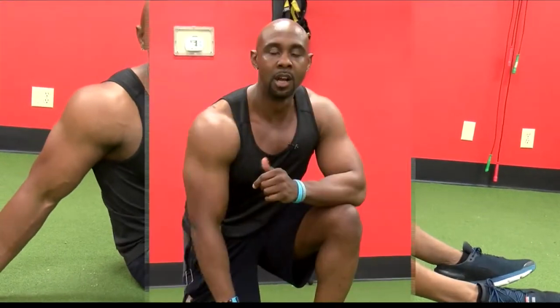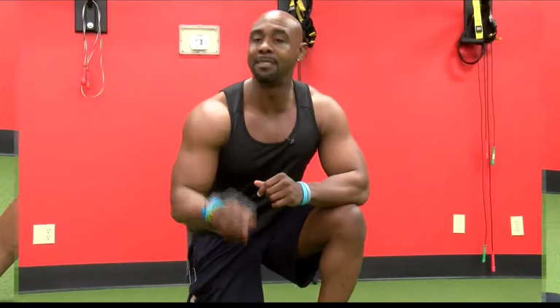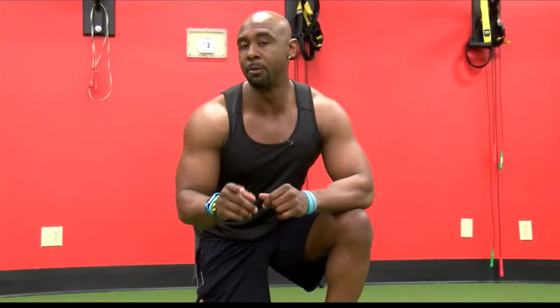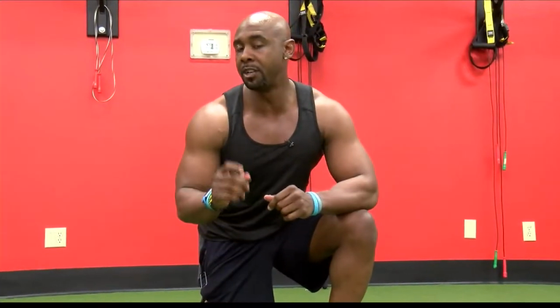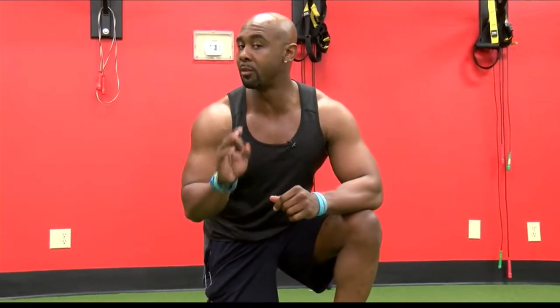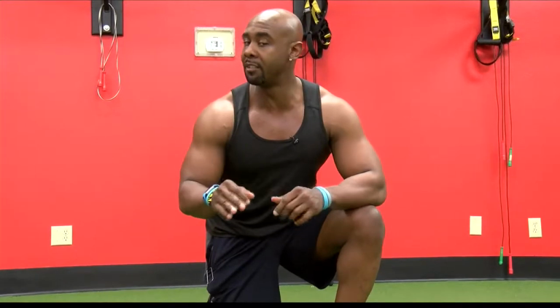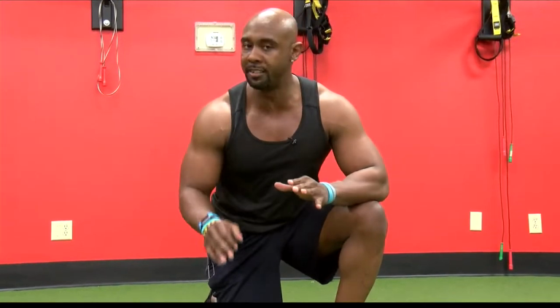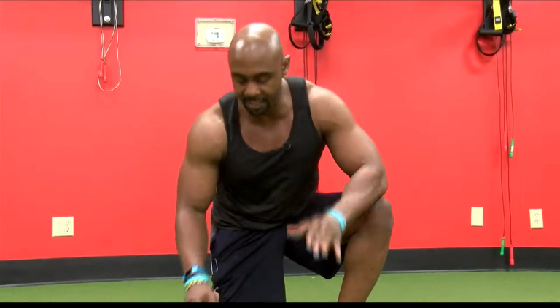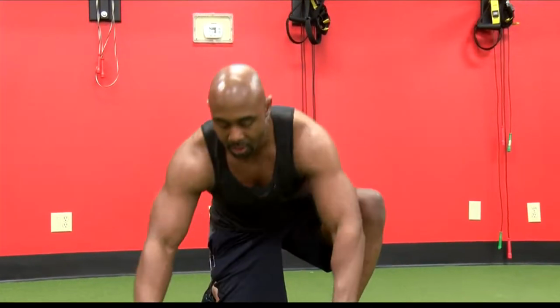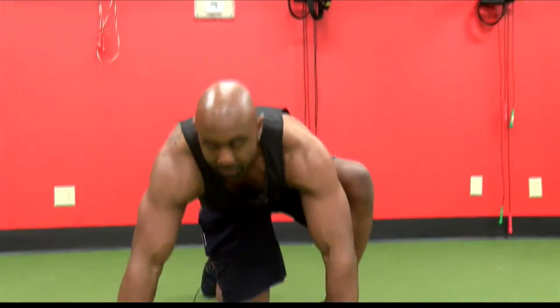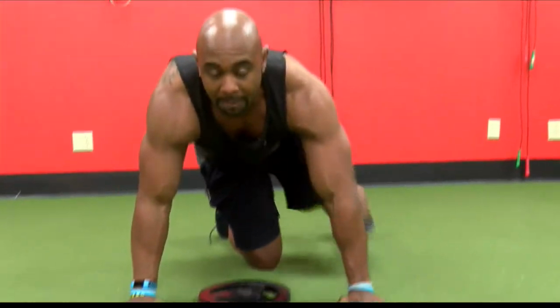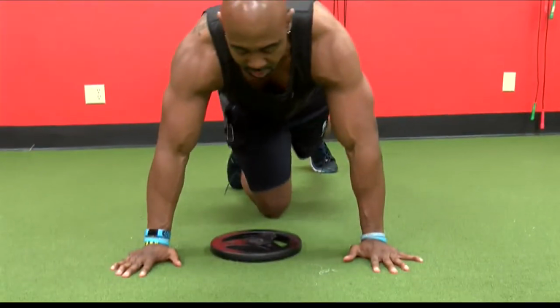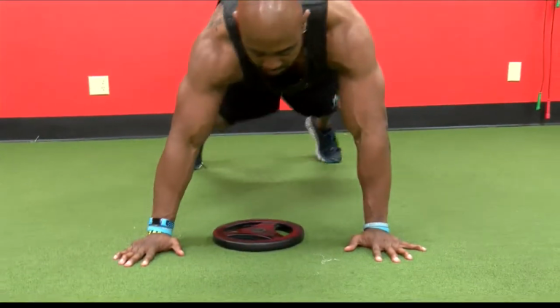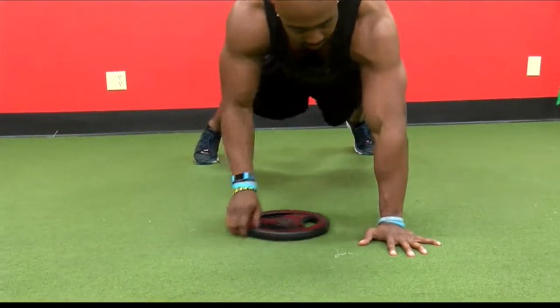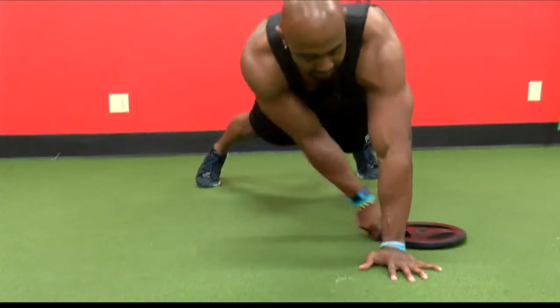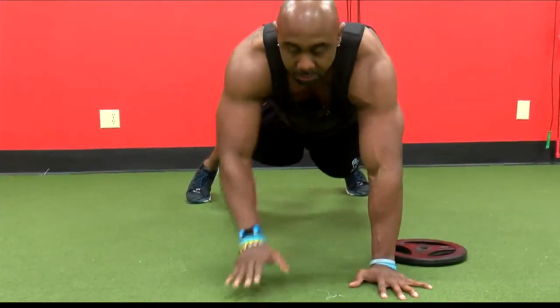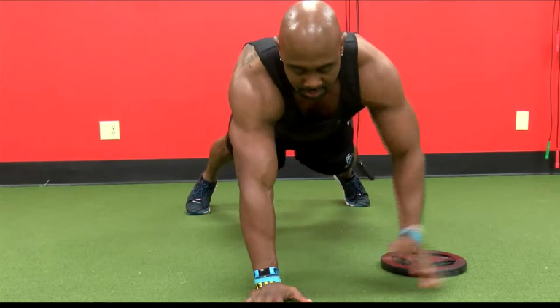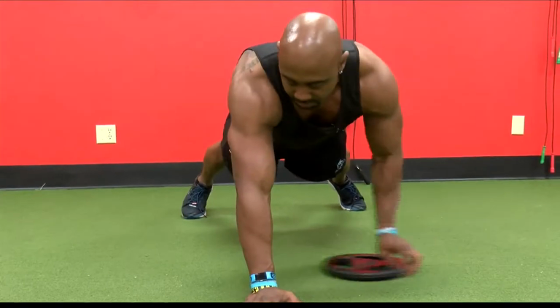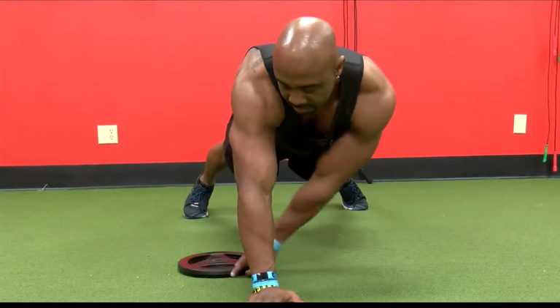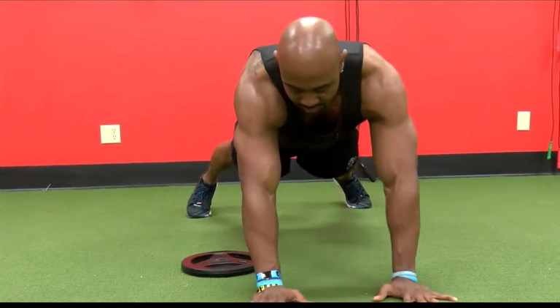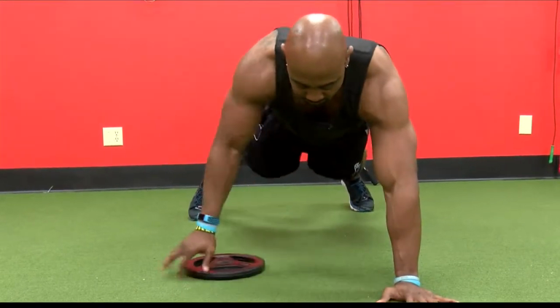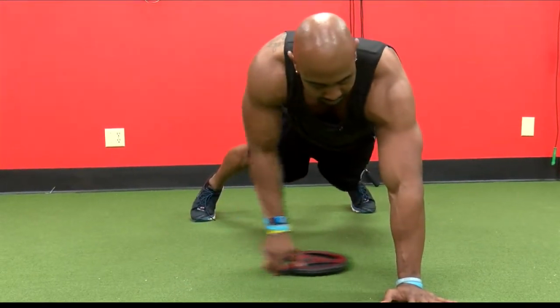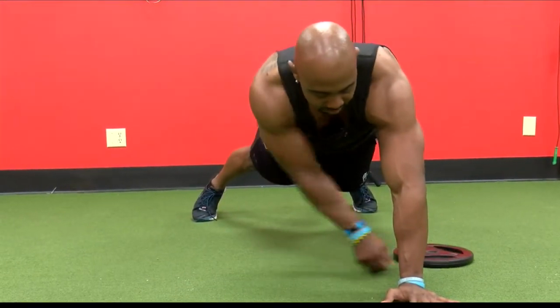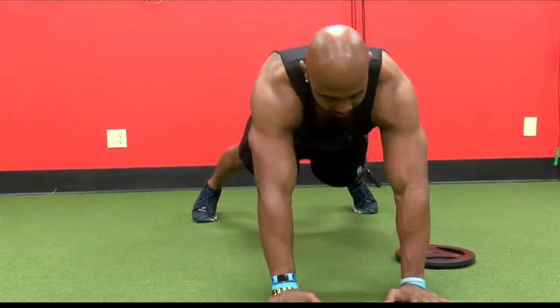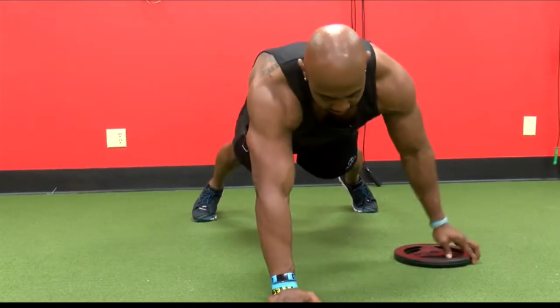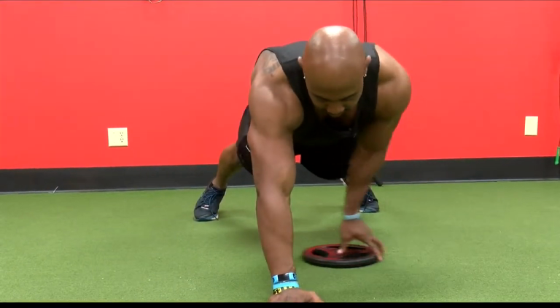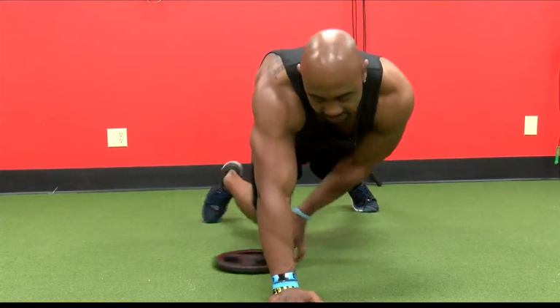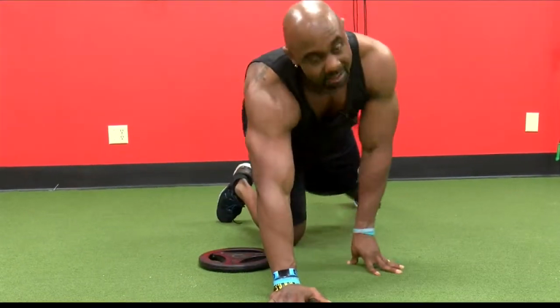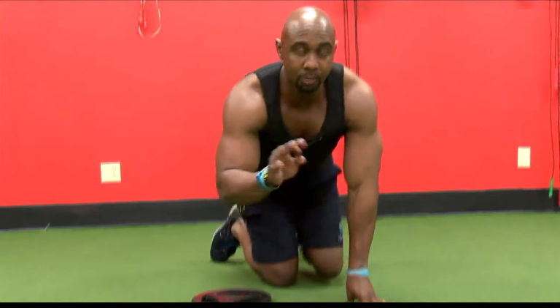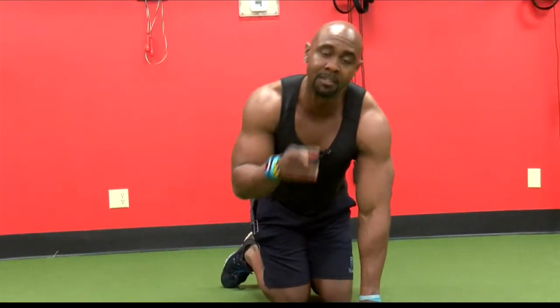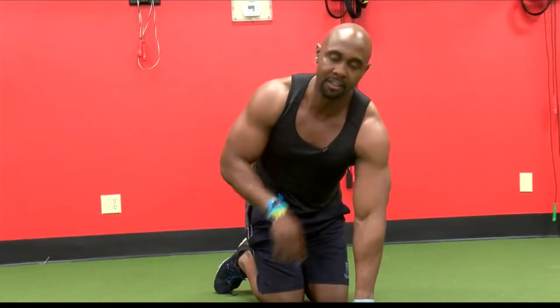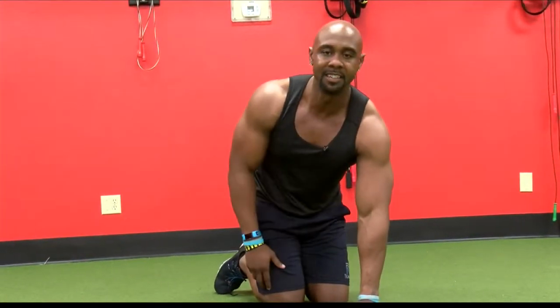My second move — we're gonna do three rounds at 30 seconds each. We're gonna come to that plank position and we're gonna slide through. Three rounds, 30 seconds each.